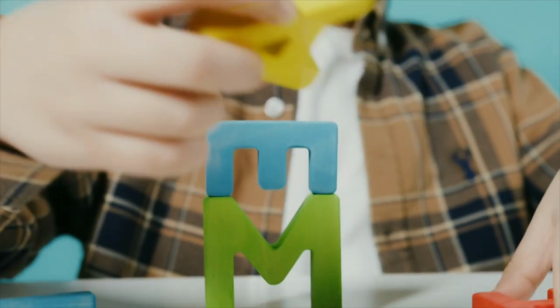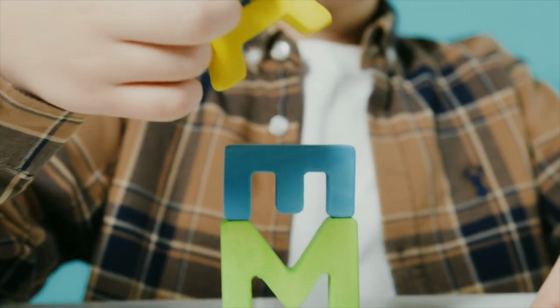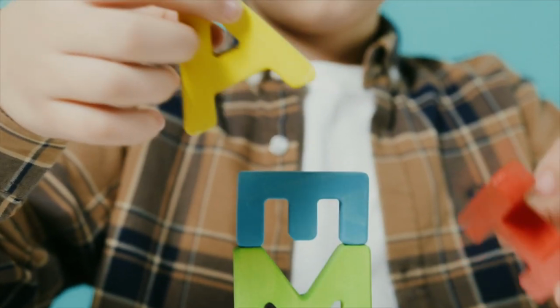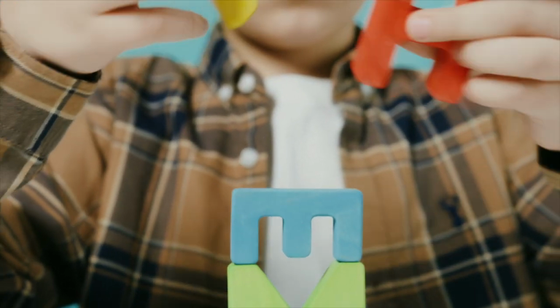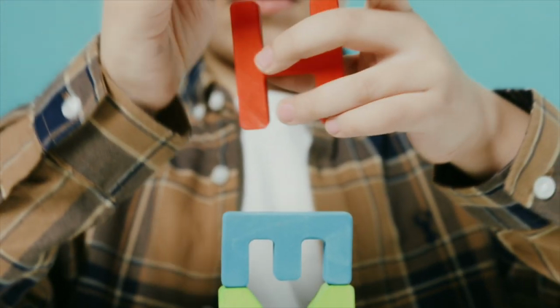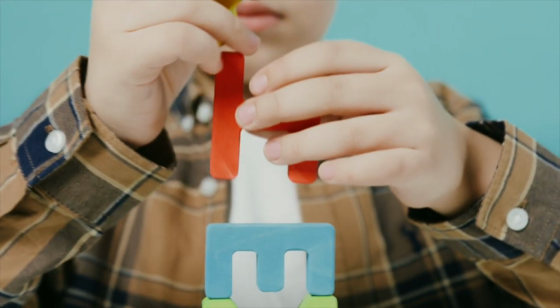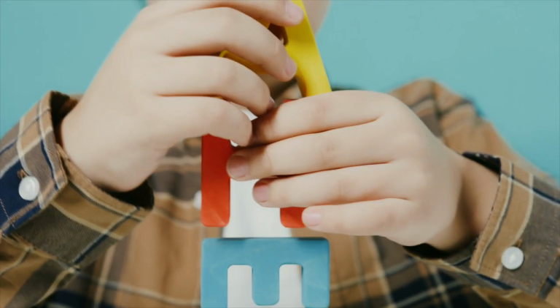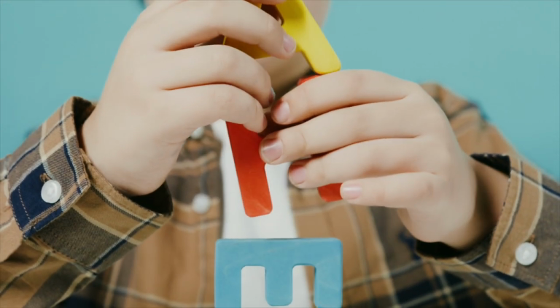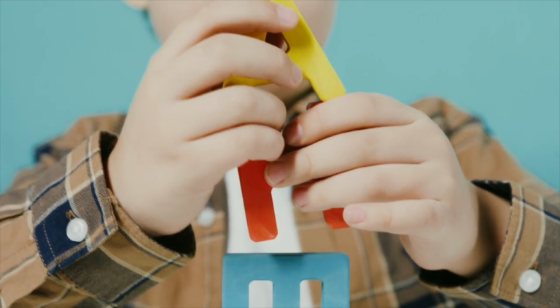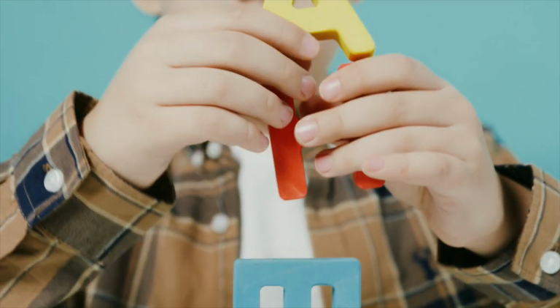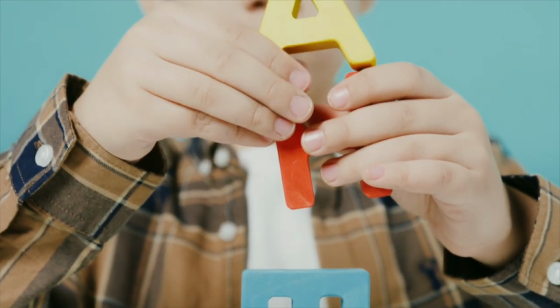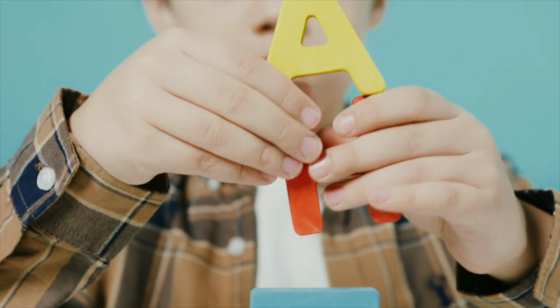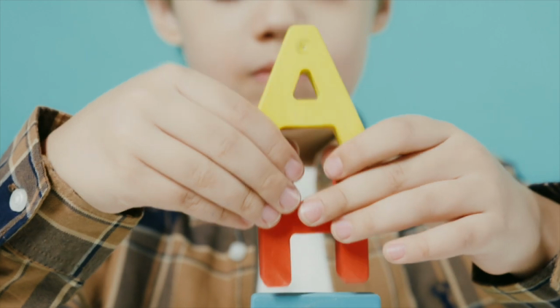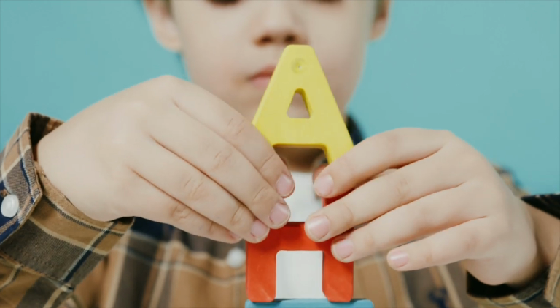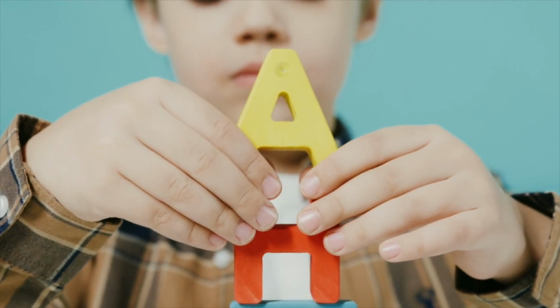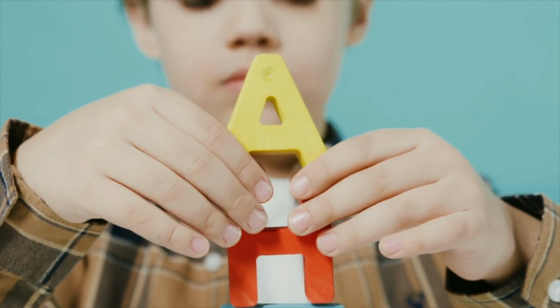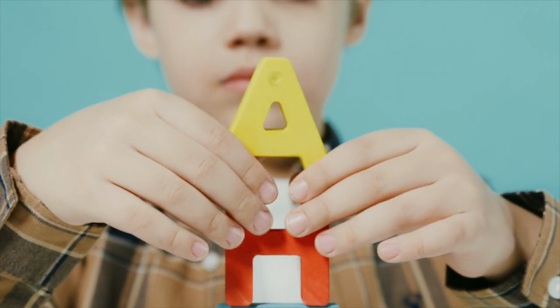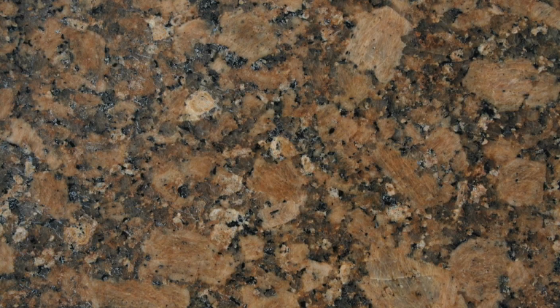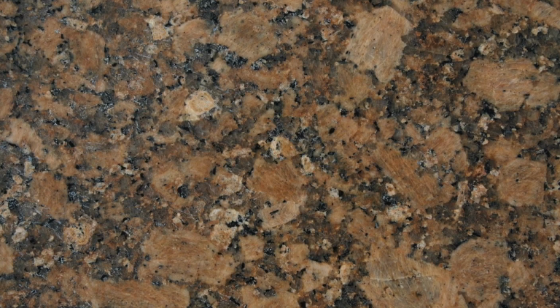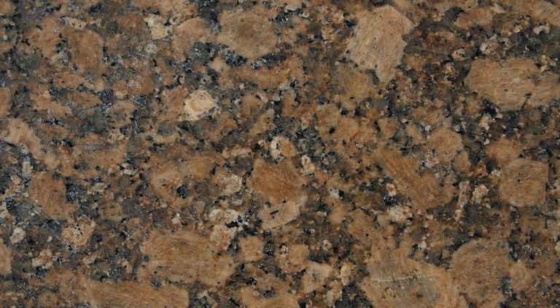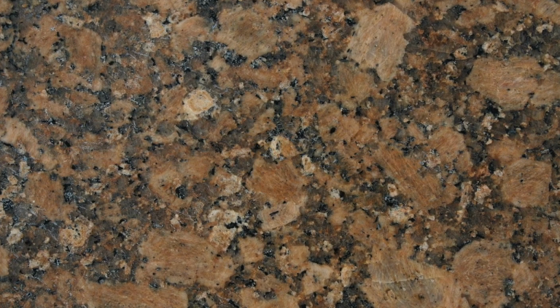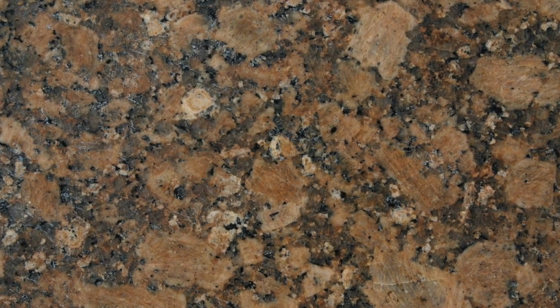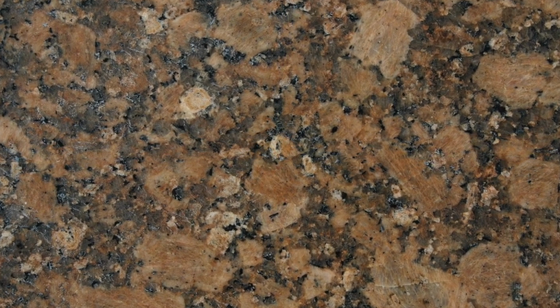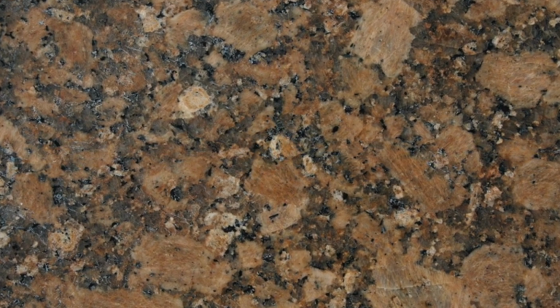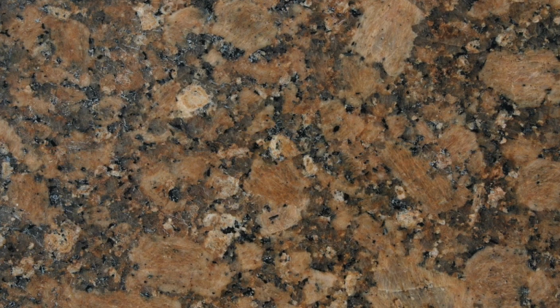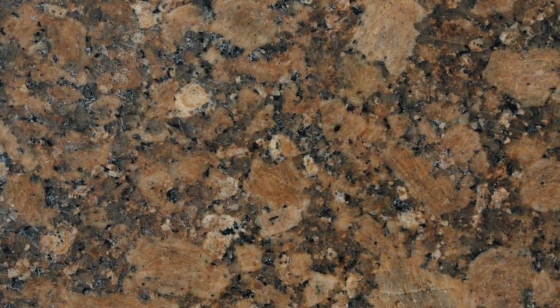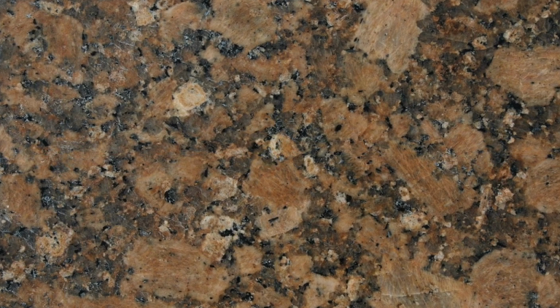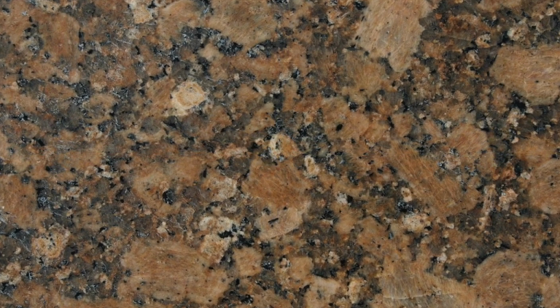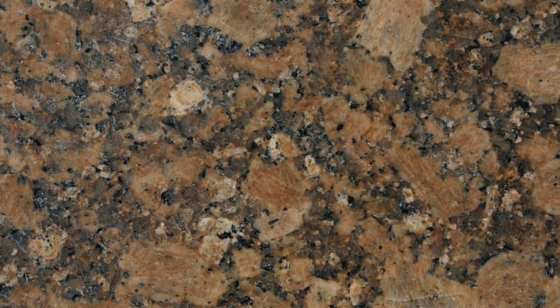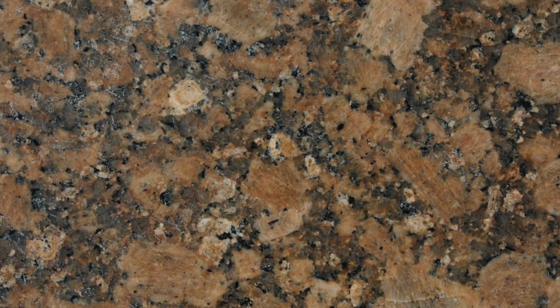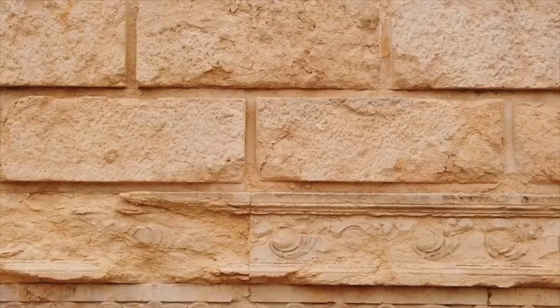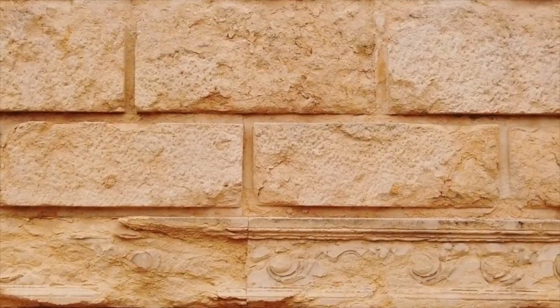Think of the minerals like building blocks that are all different colors and shapes. You put the blocks together to make a tower — the tower is like the rock. You can still see the different colors and sizes of the minerals that make up the rock.